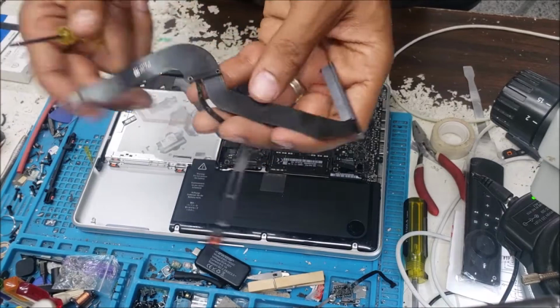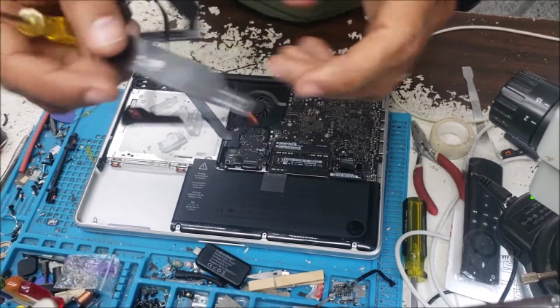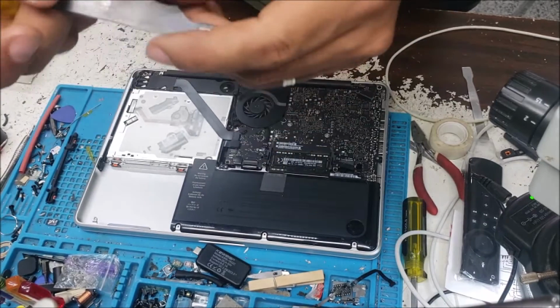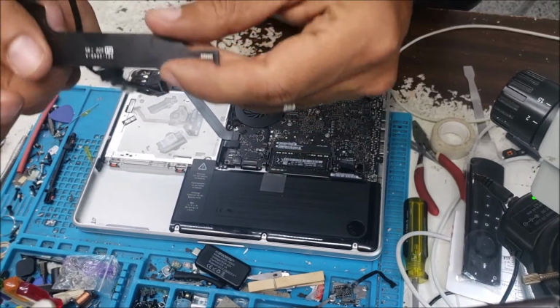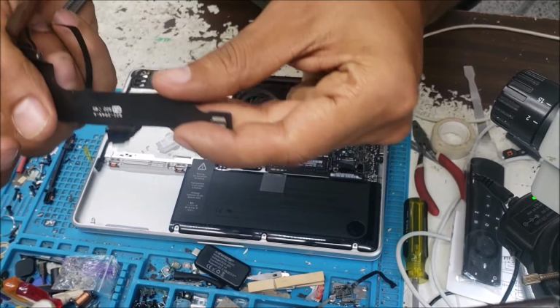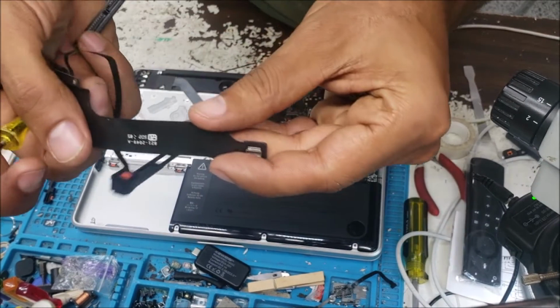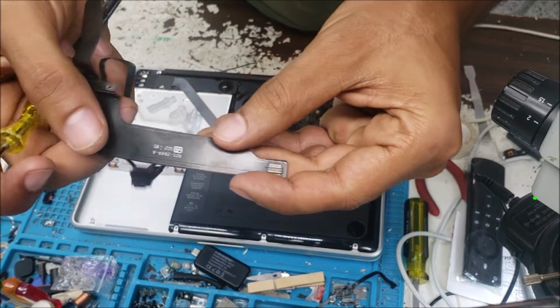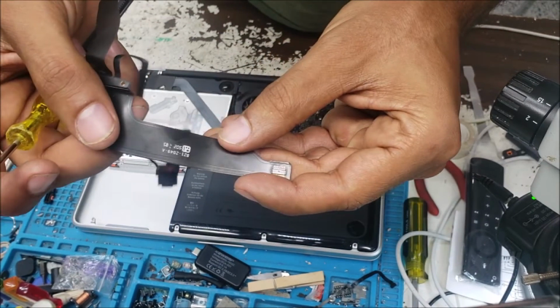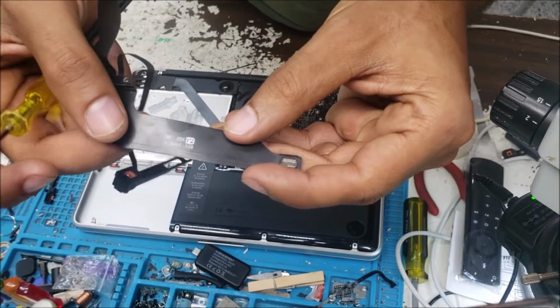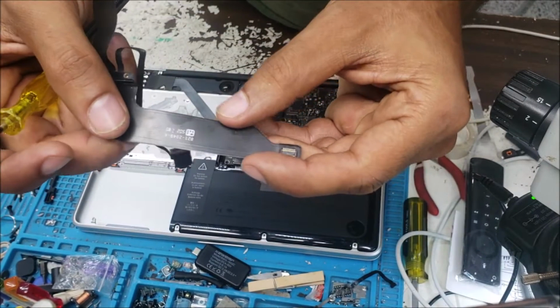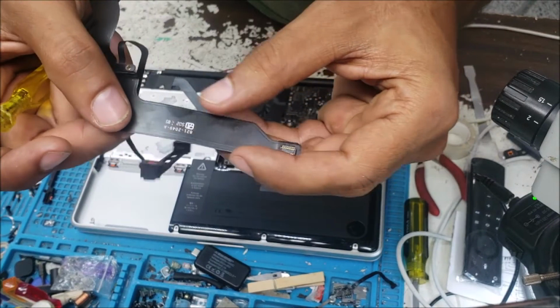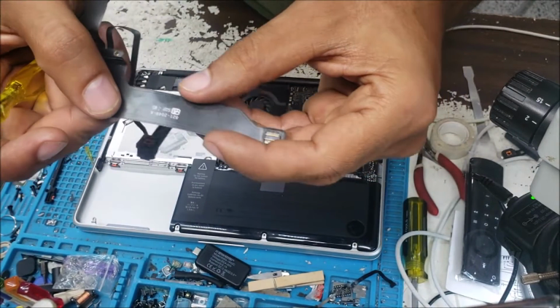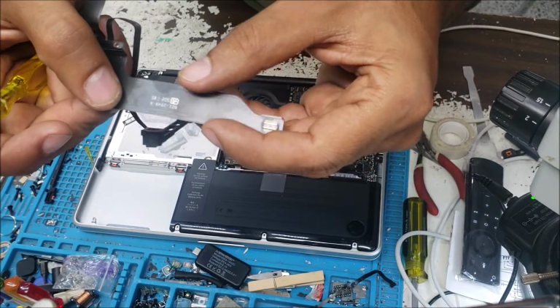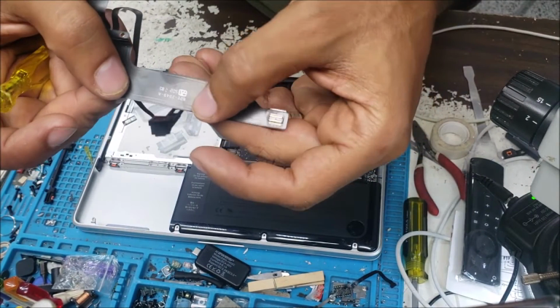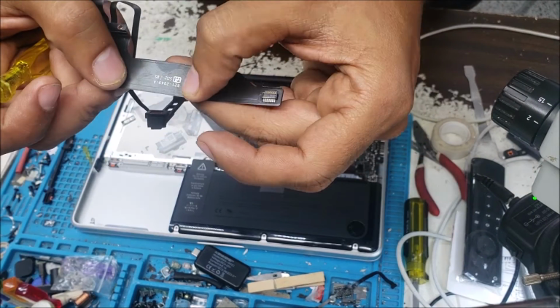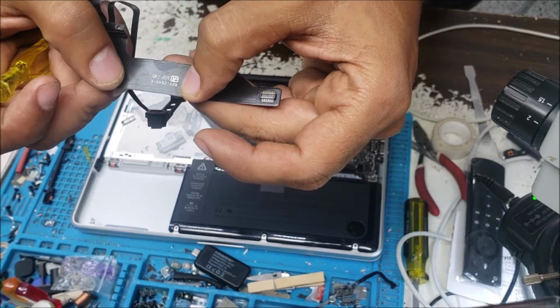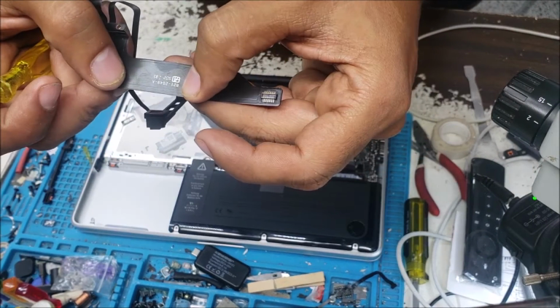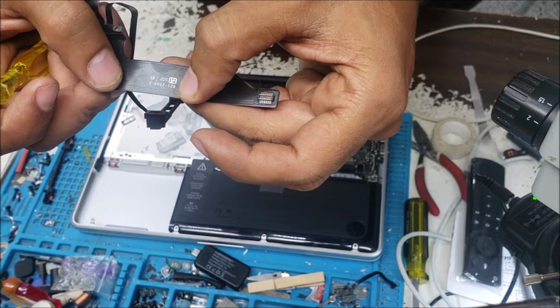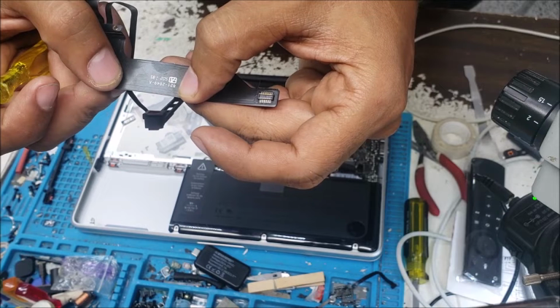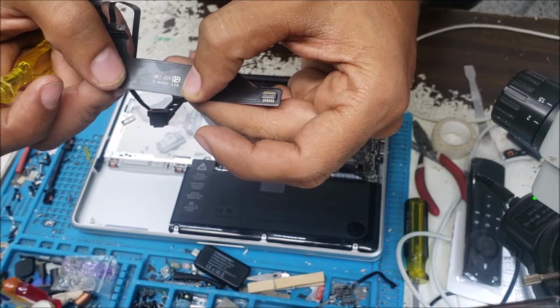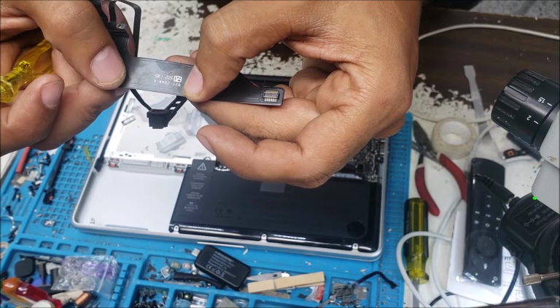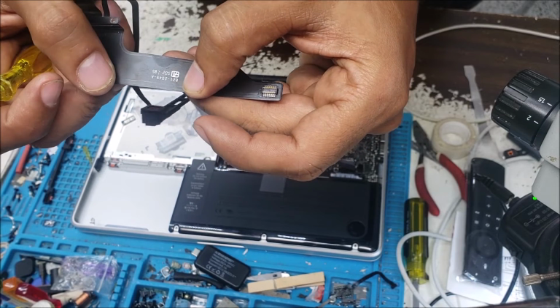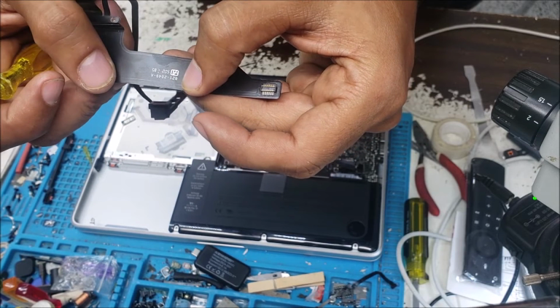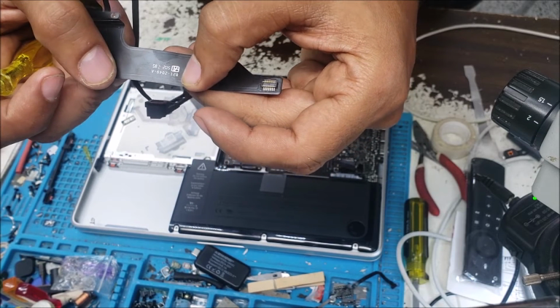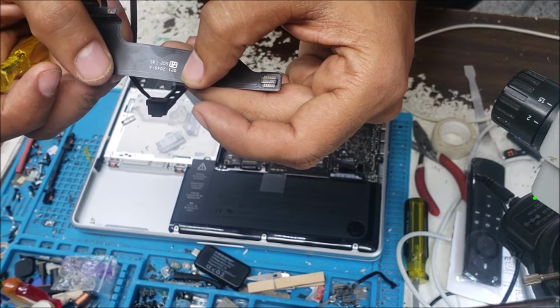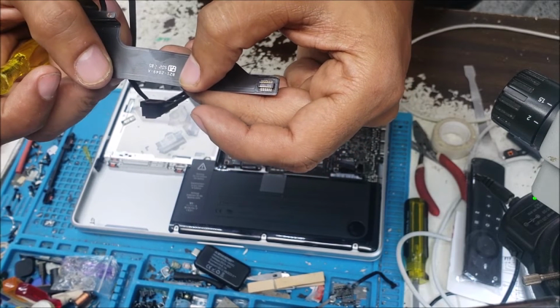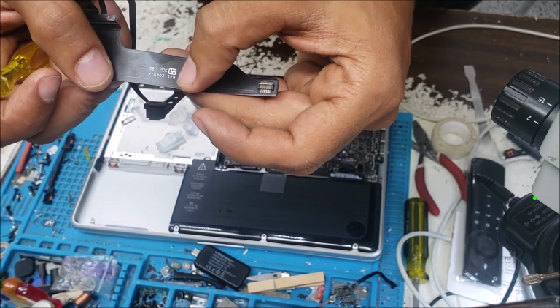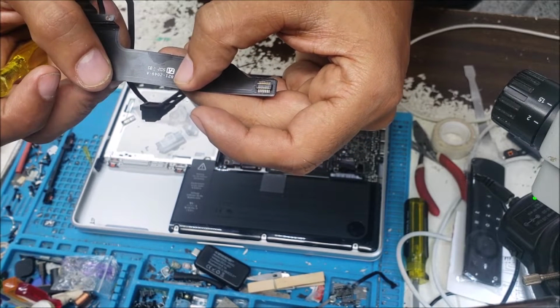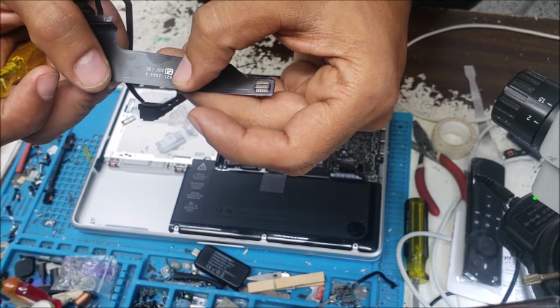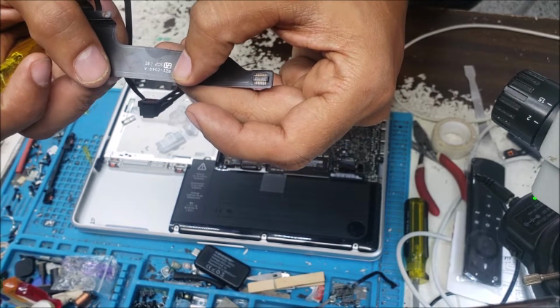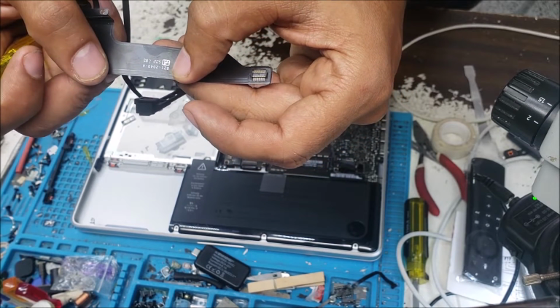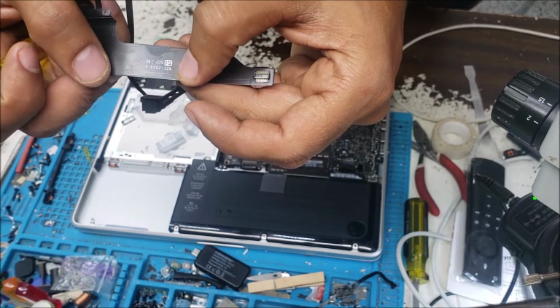So the part number for this flex cable is 821-2049-A.